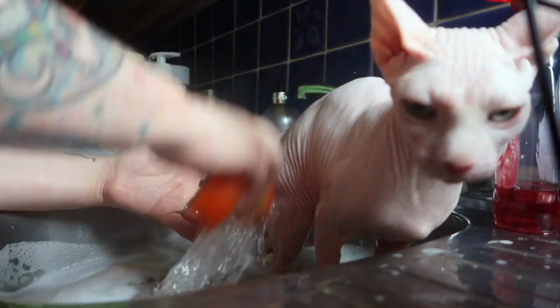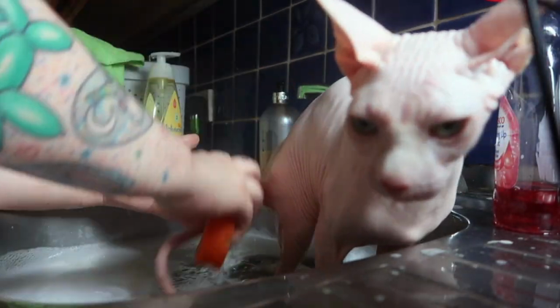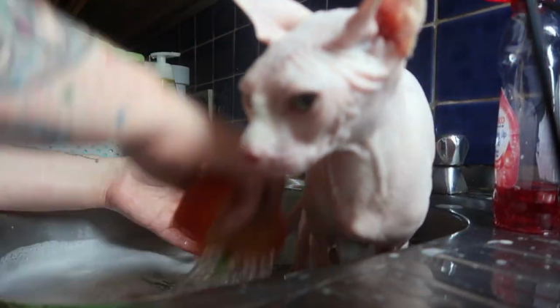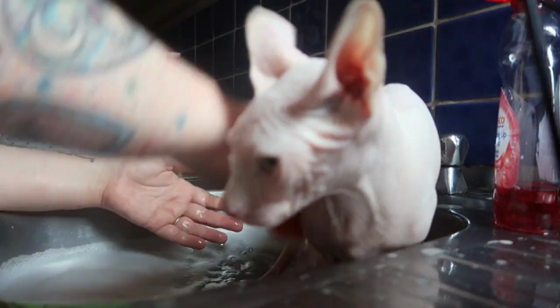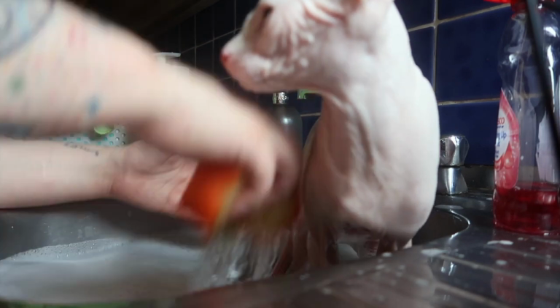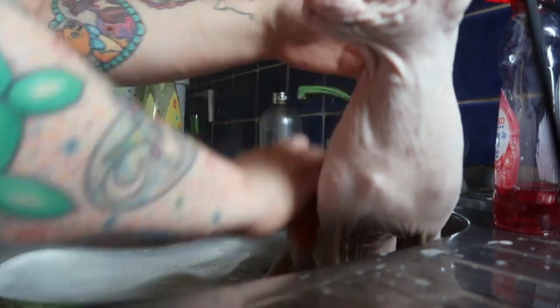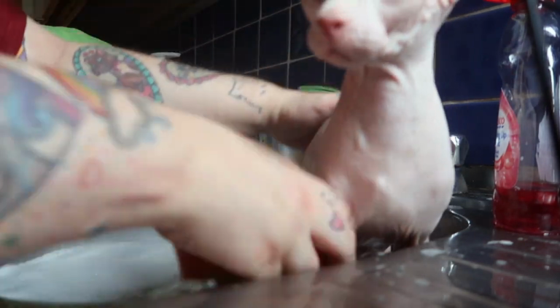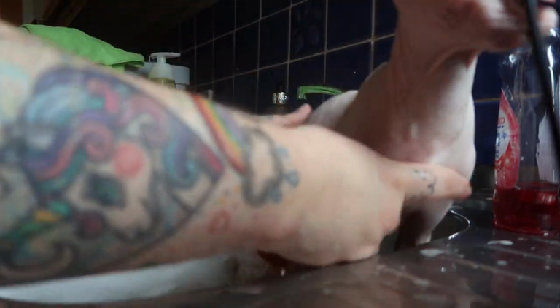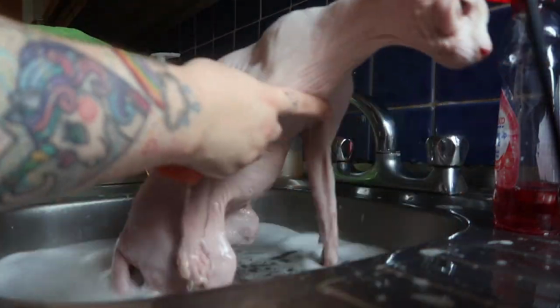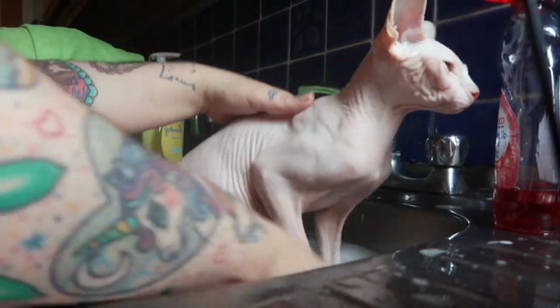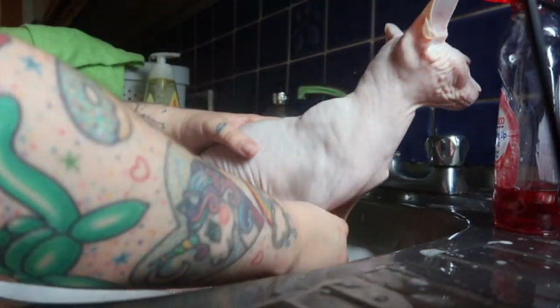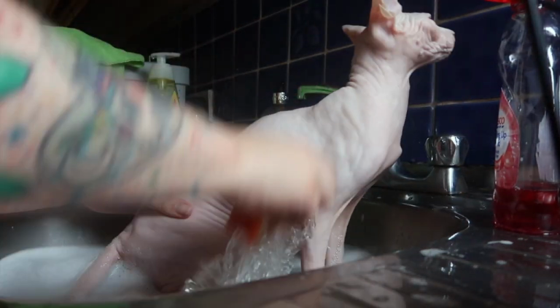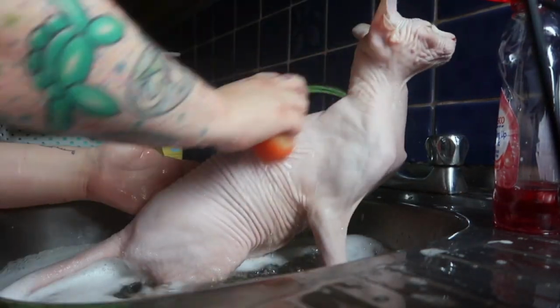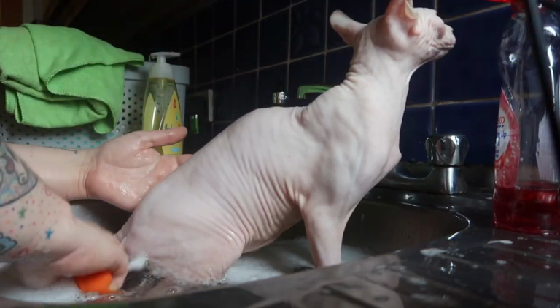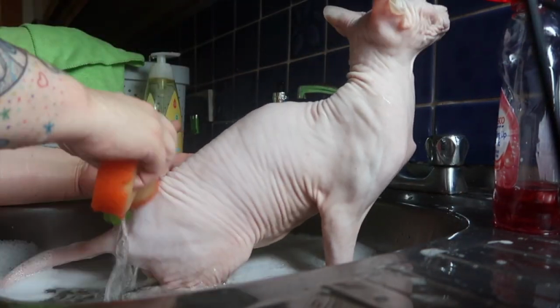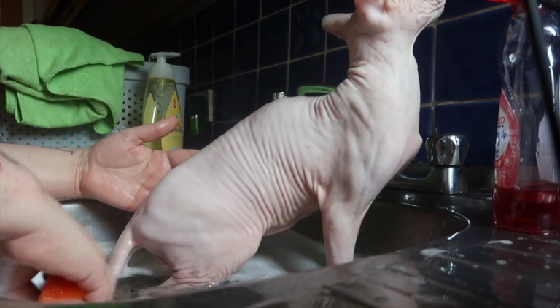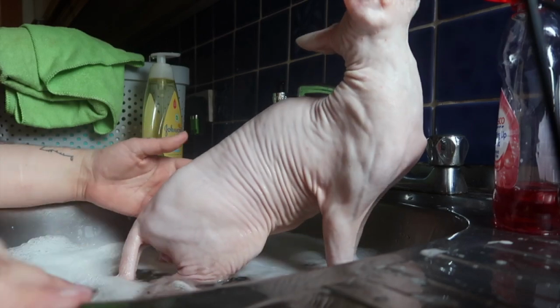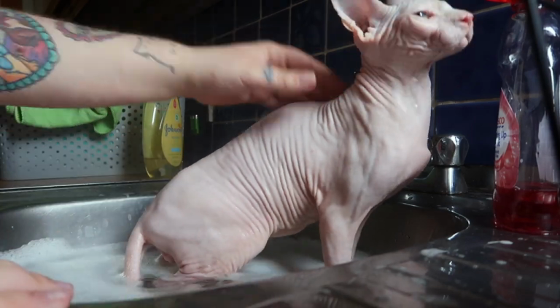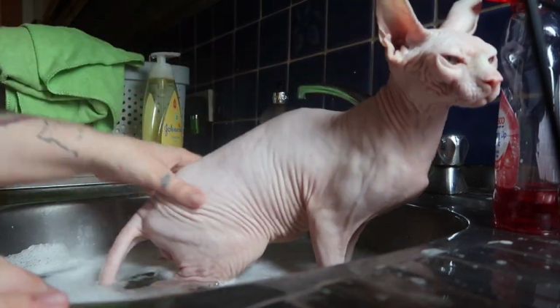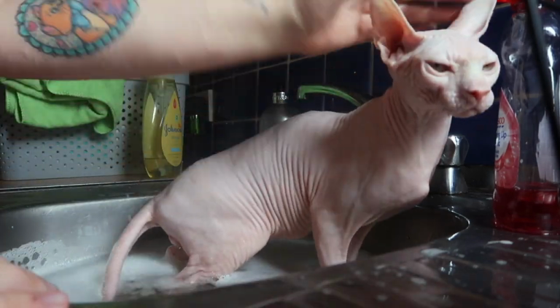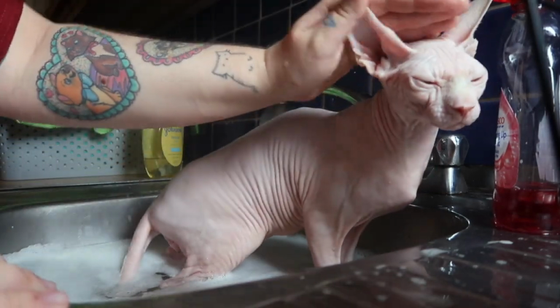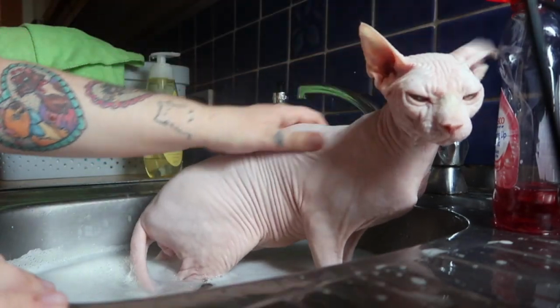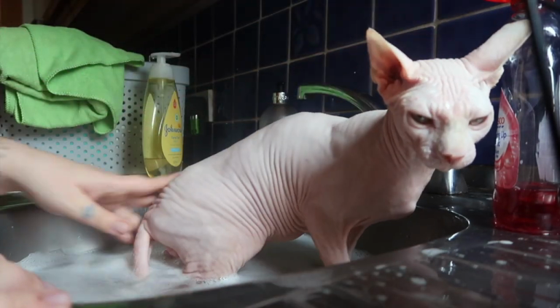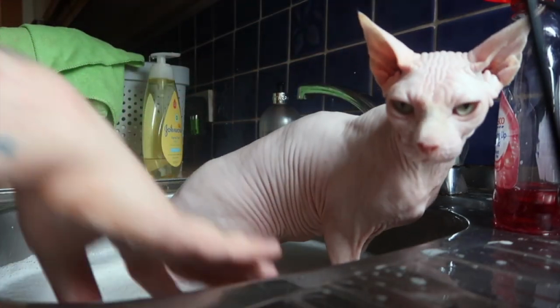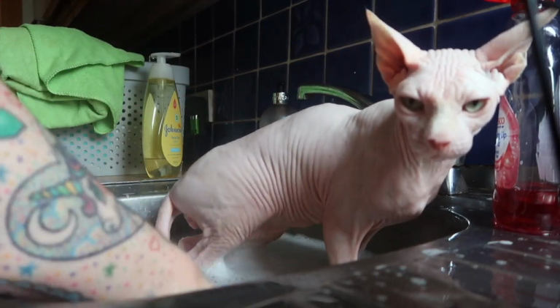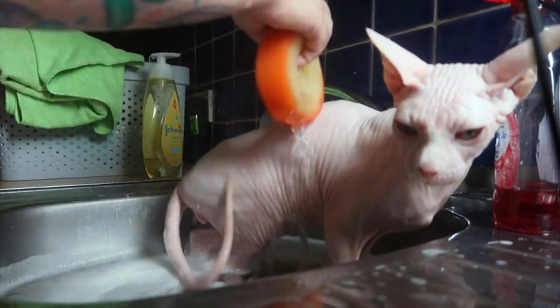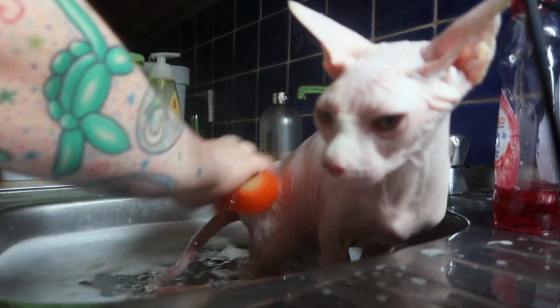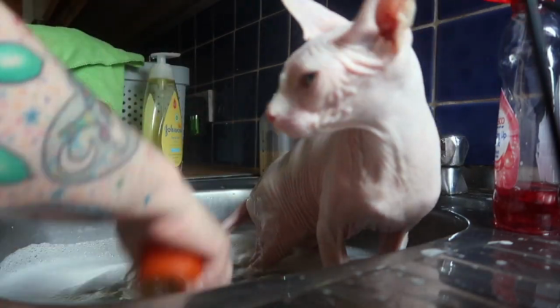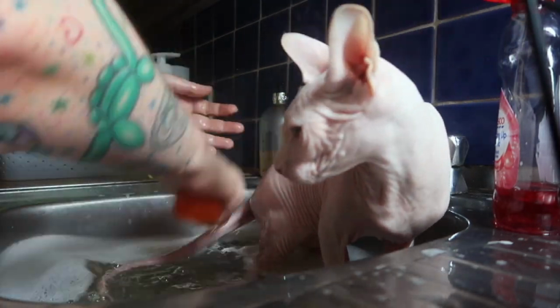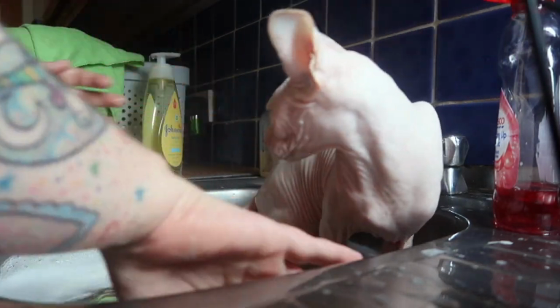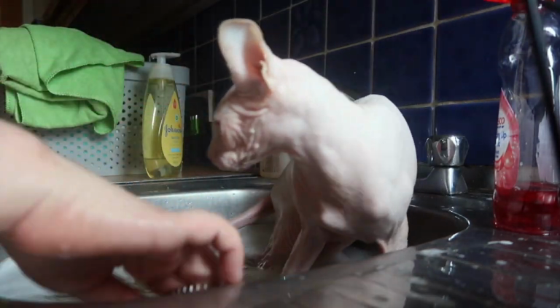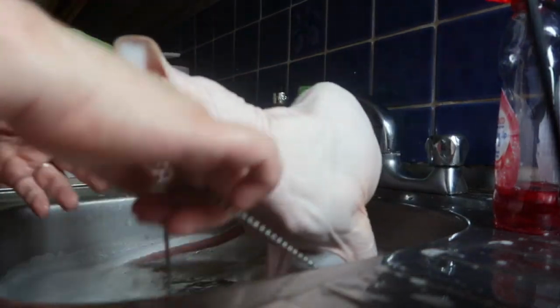Because he has got no fur, he is not very good at regulating his body temperature and has to work quite hard to keep warm. His ears are quite cold now, so he is nice and clean and I am going to get him out.